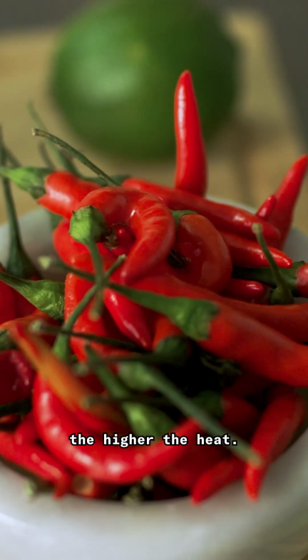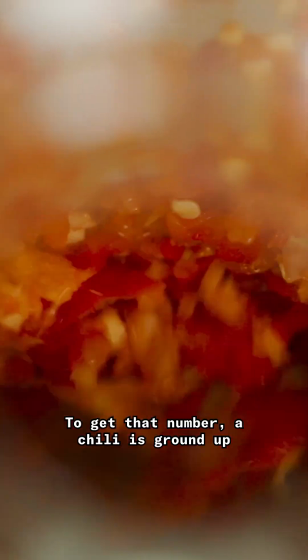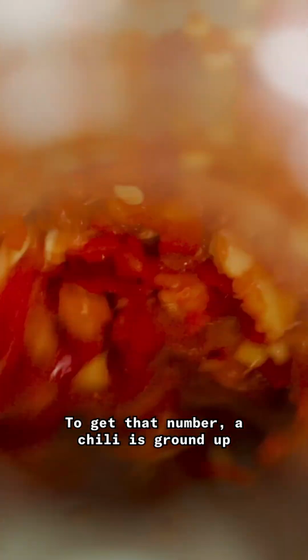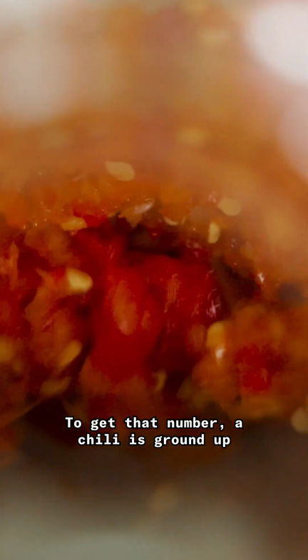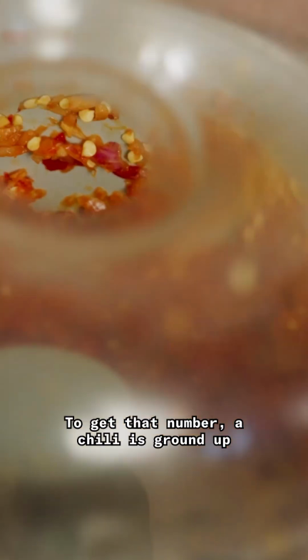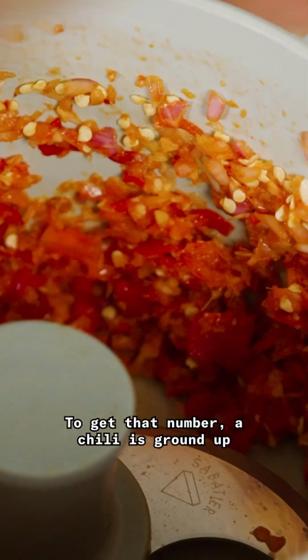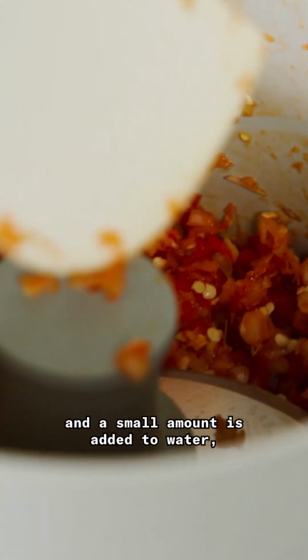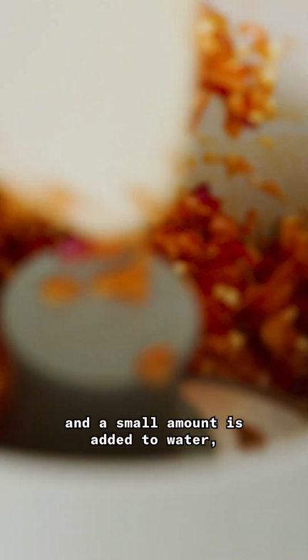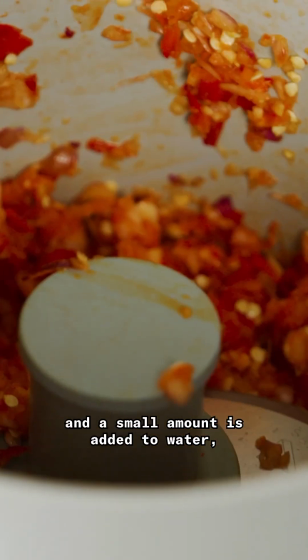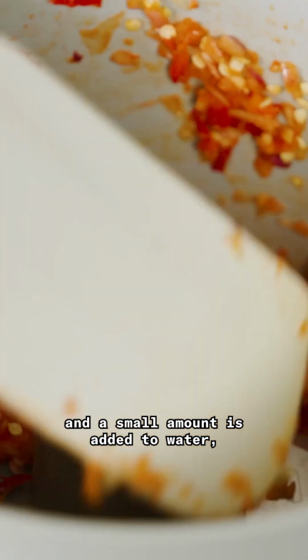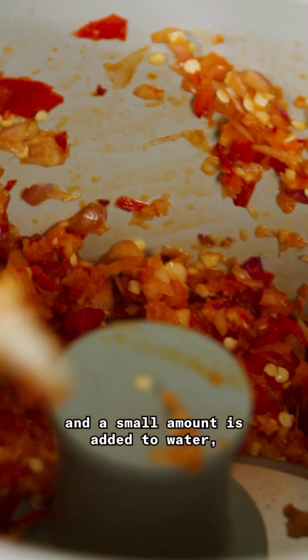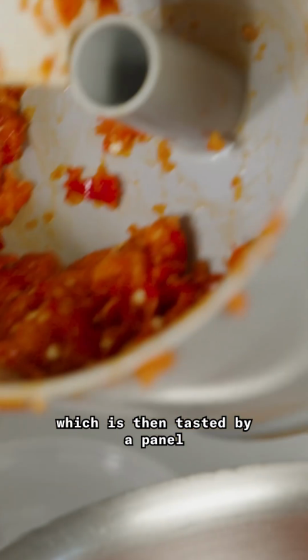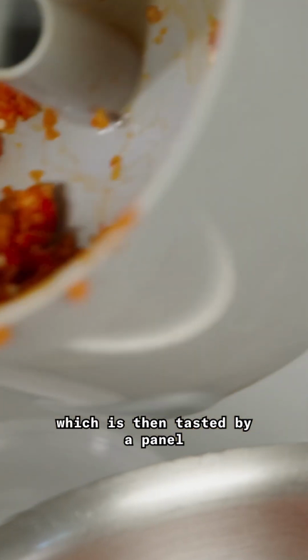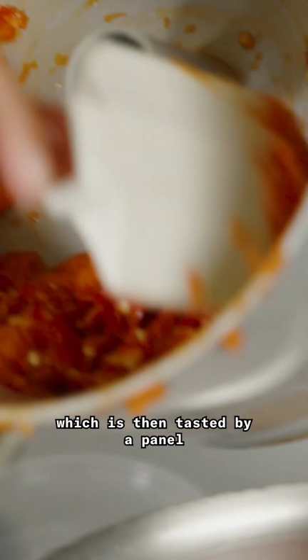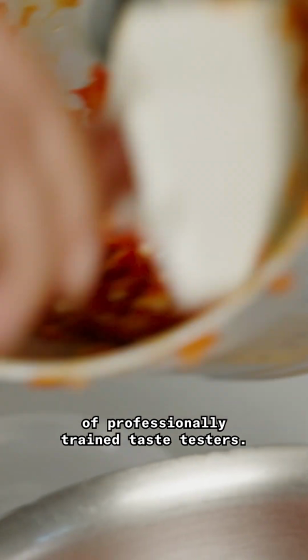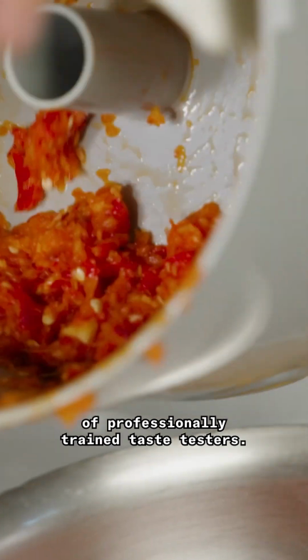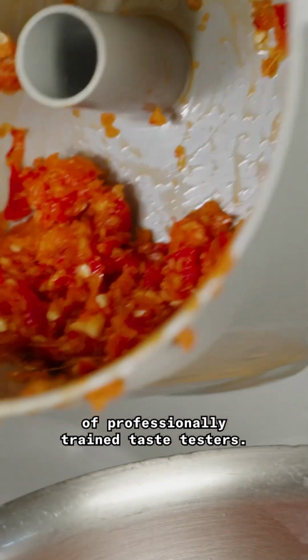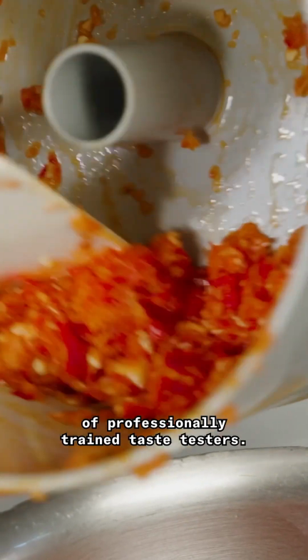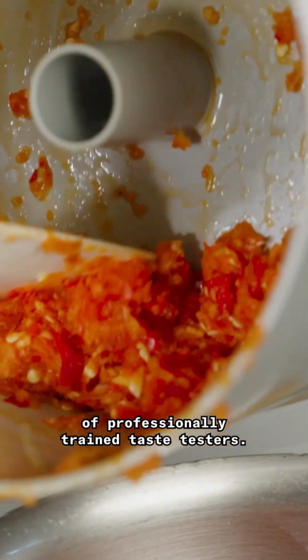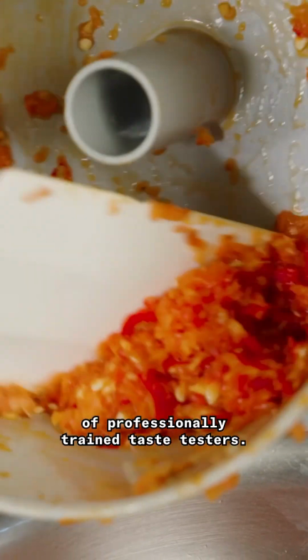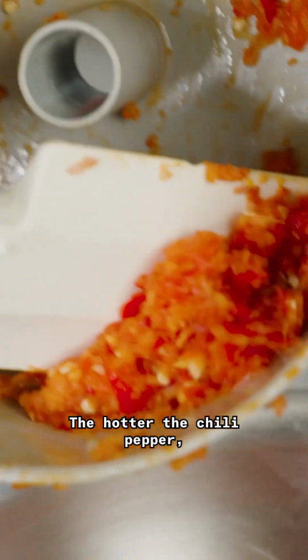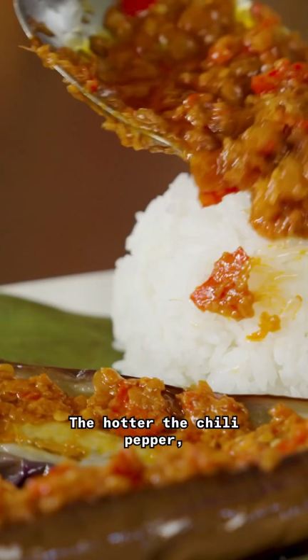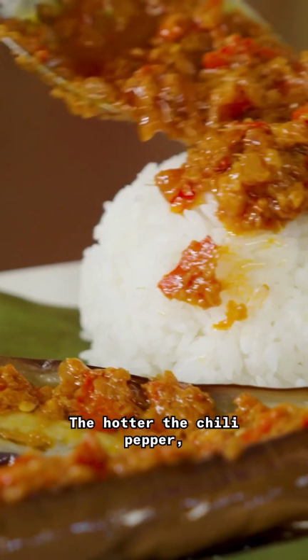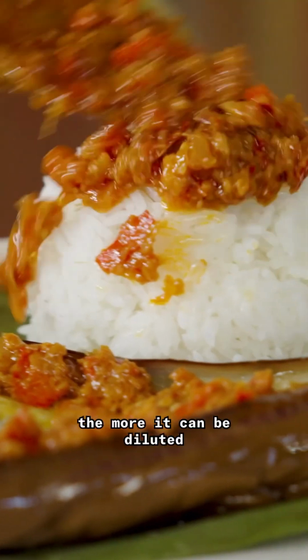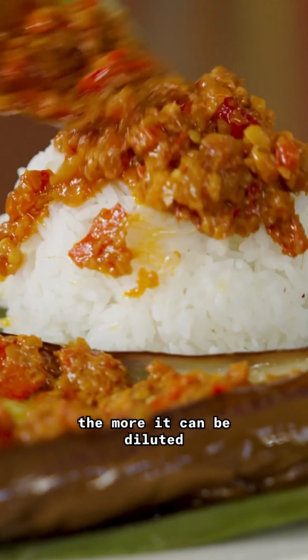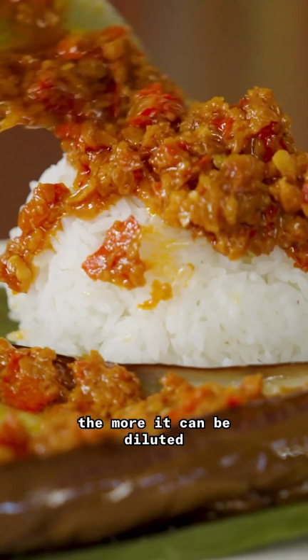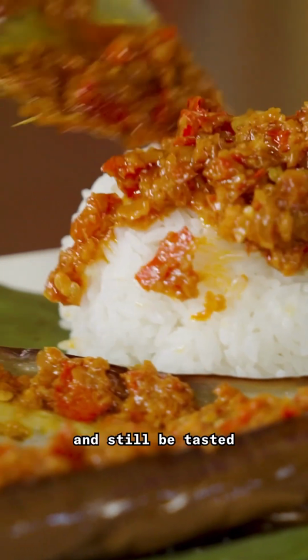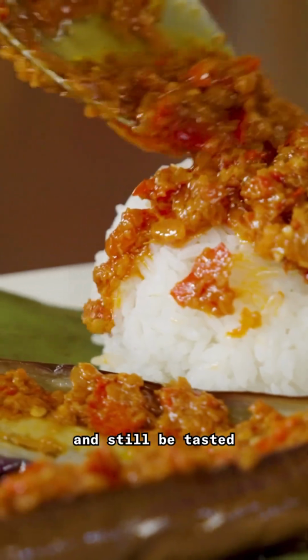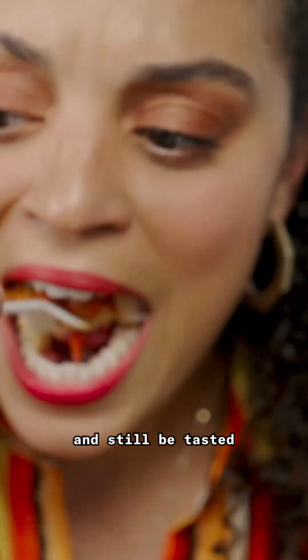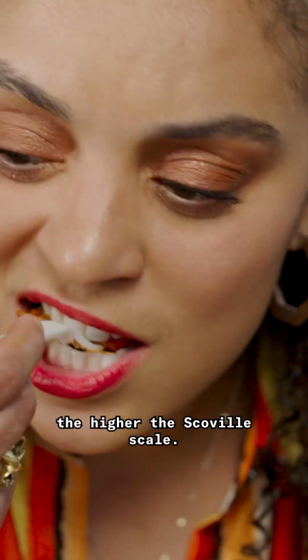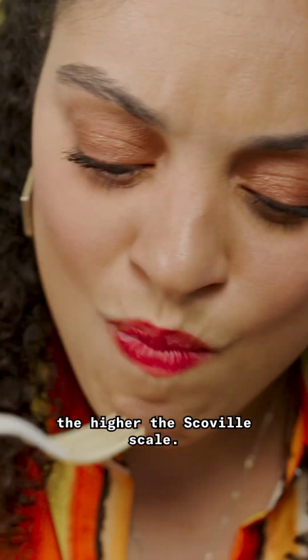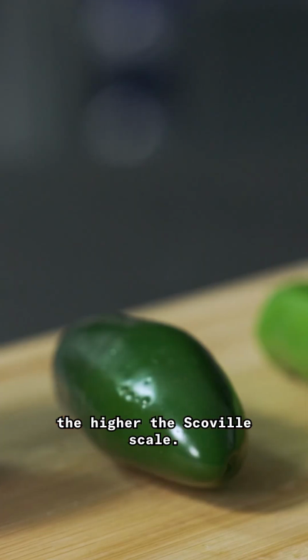To get that number, a chili is ground up and a small amount is added to water, which is then tasted by a panel of professionally trained taste testers. The hotter the chili pepper, the more it can be diluted and still be tasted, and the higher the Scoville scale.